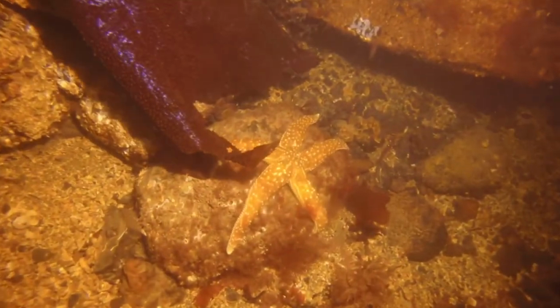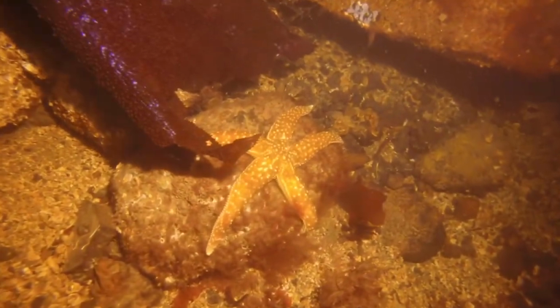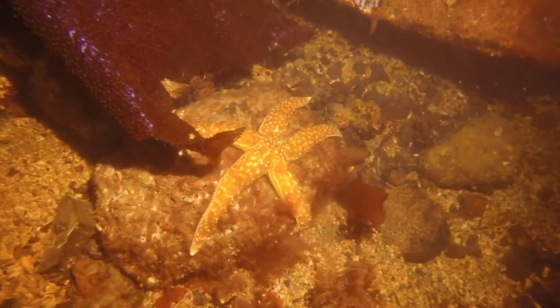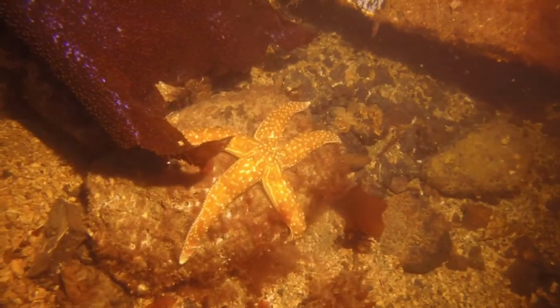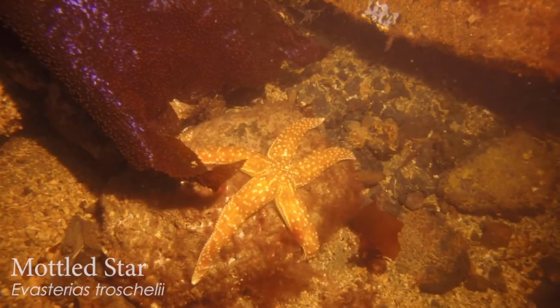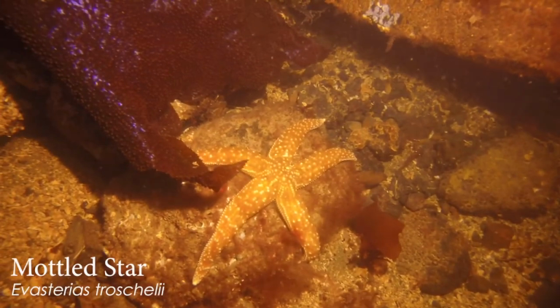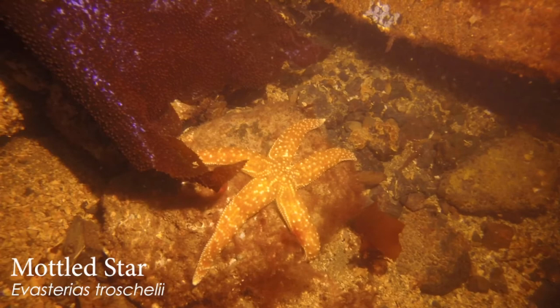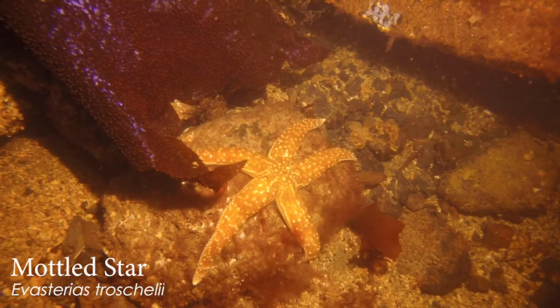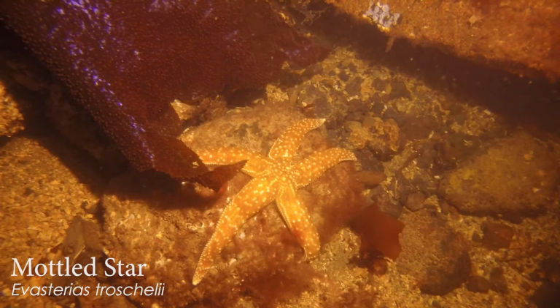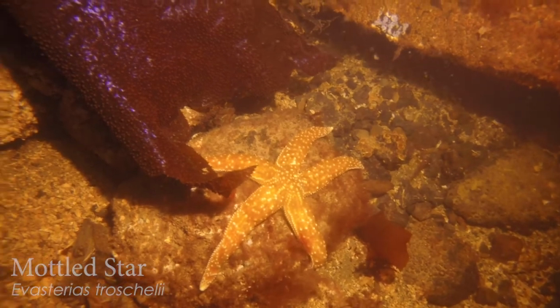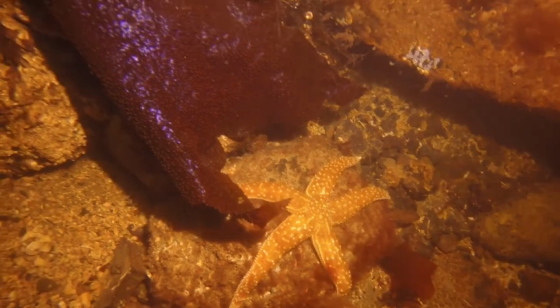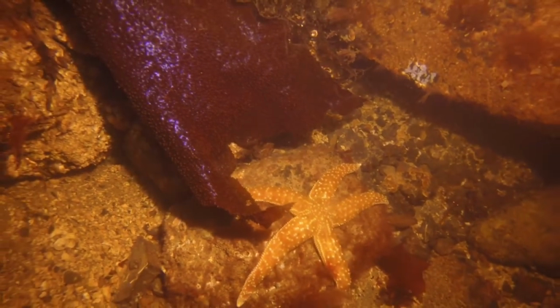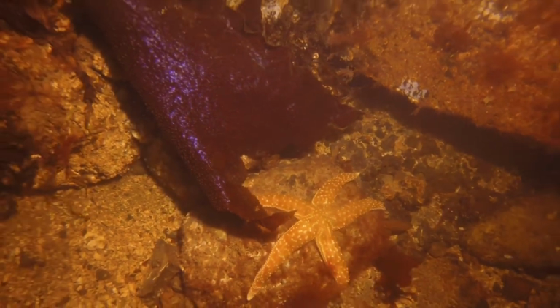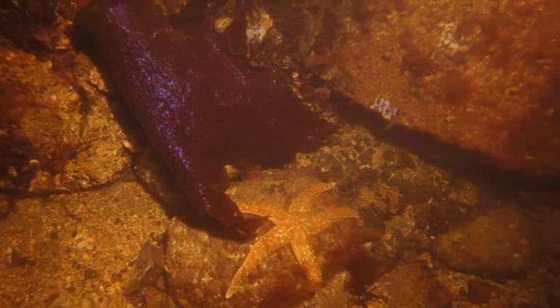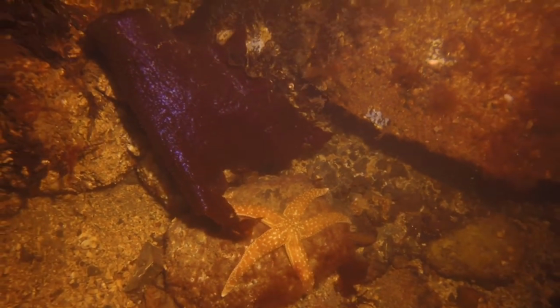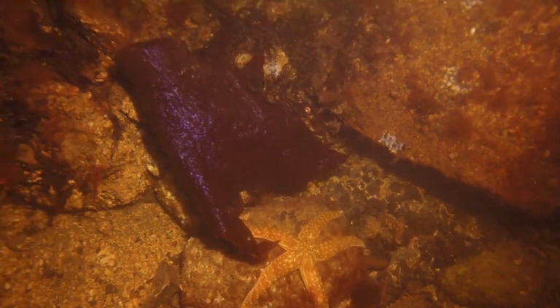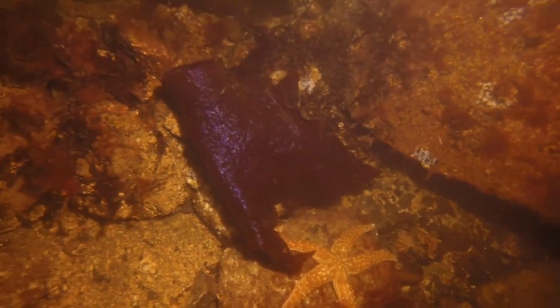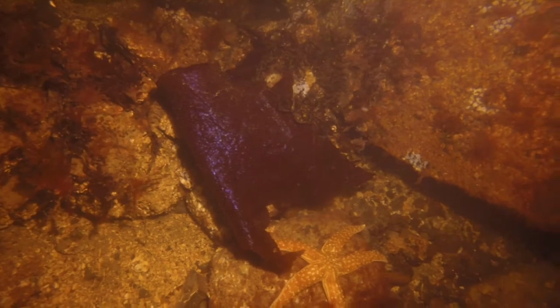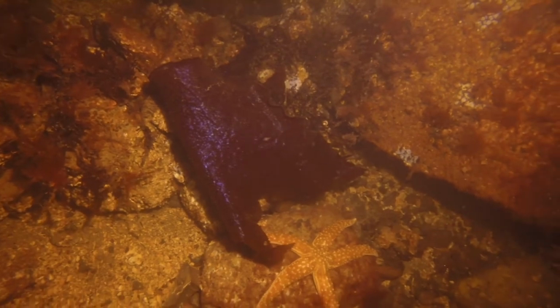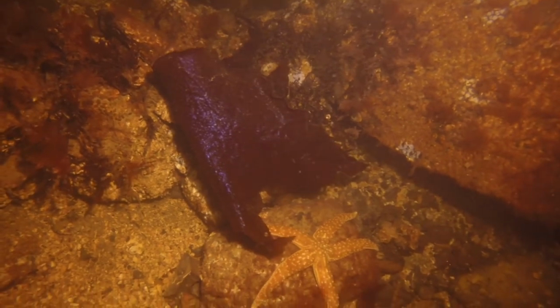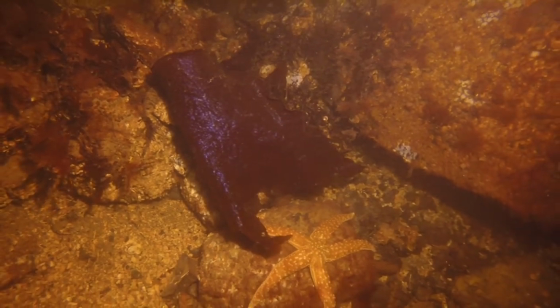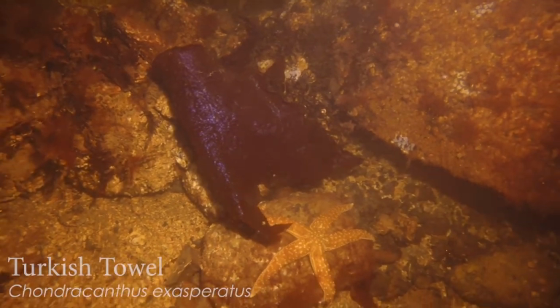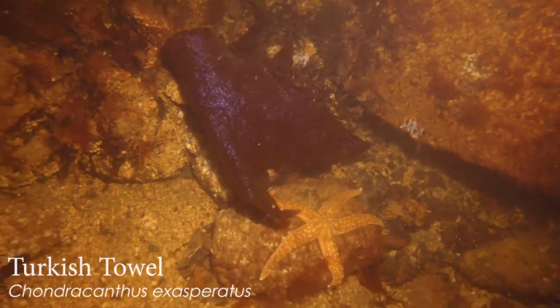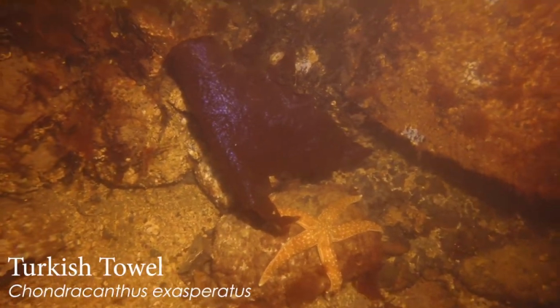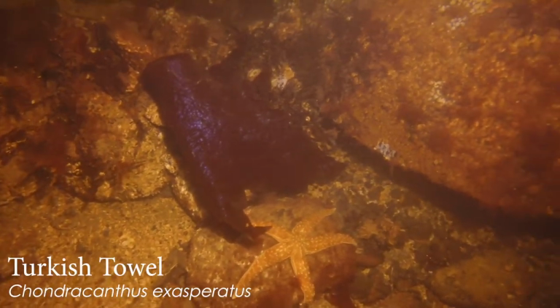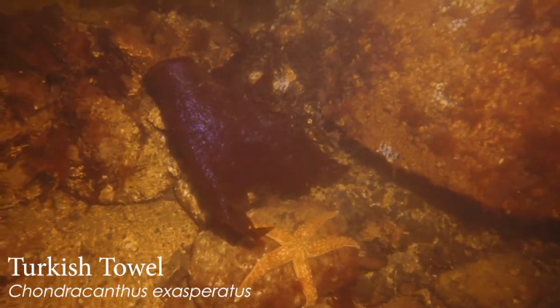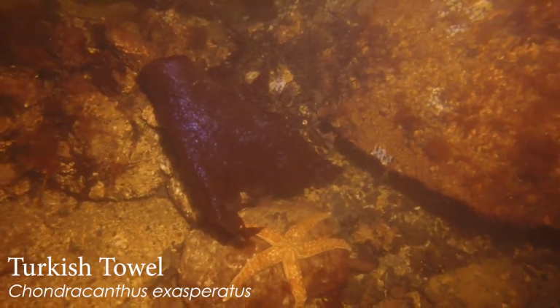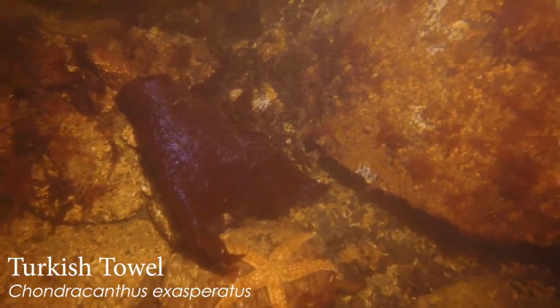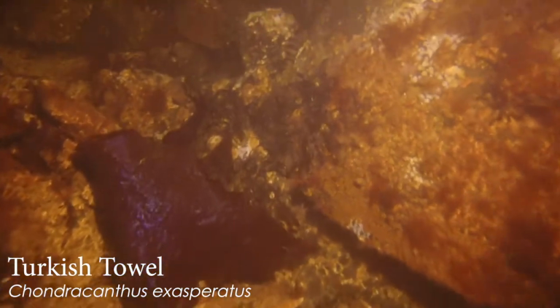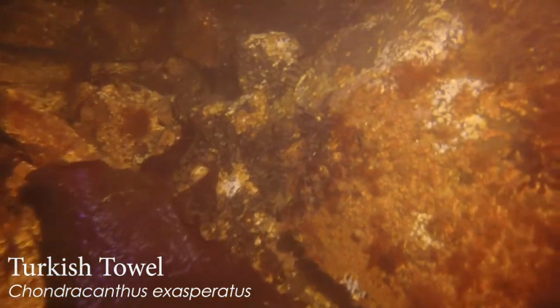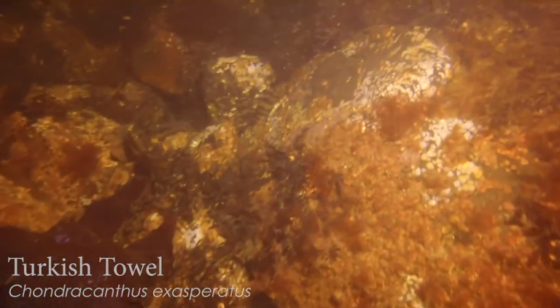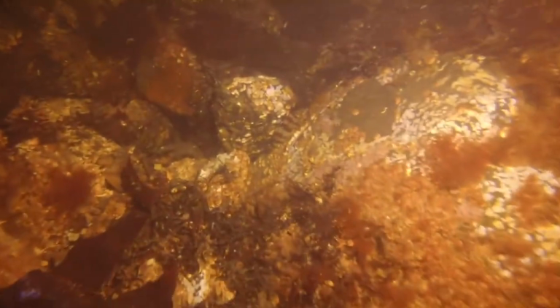Here's a nice mottled star. You can tell by the long spindly legs and the smaller central disc. Also next to this beautiful Turkish towel — nice red algae here. It almost glows blue. So pretty.